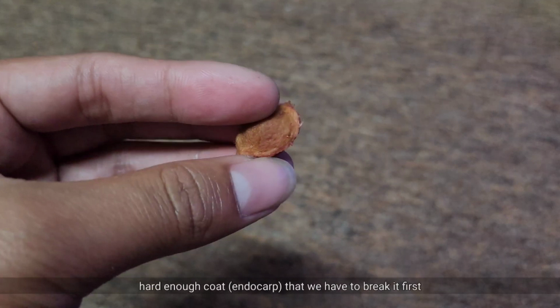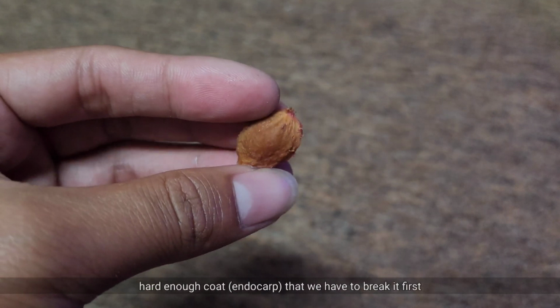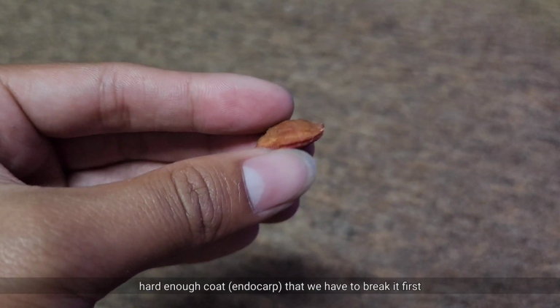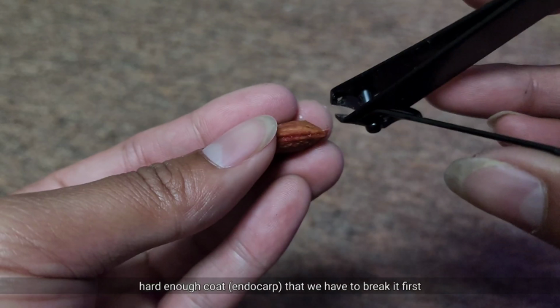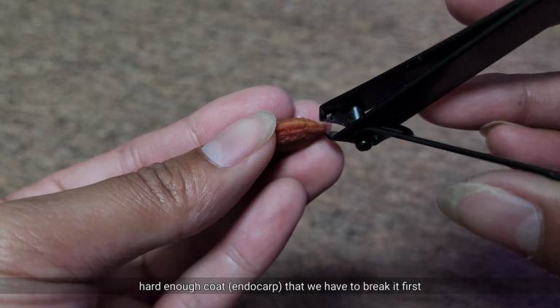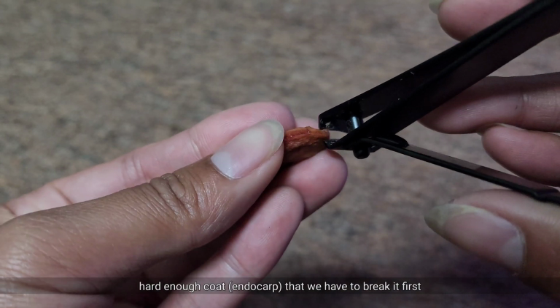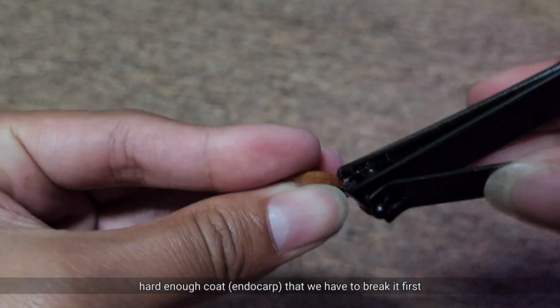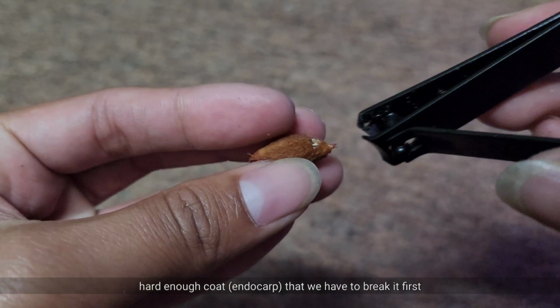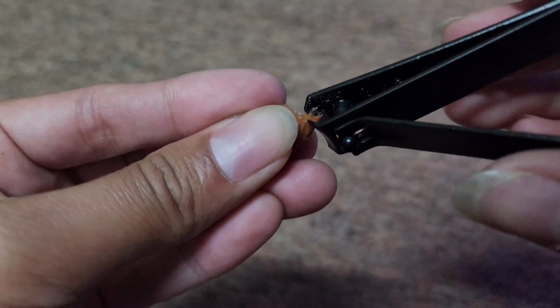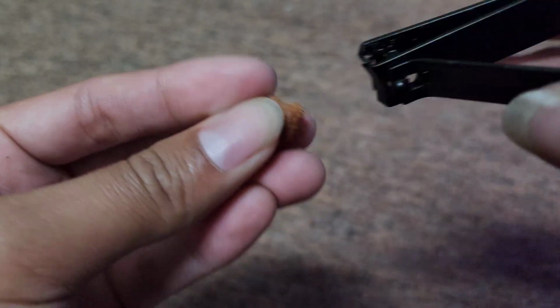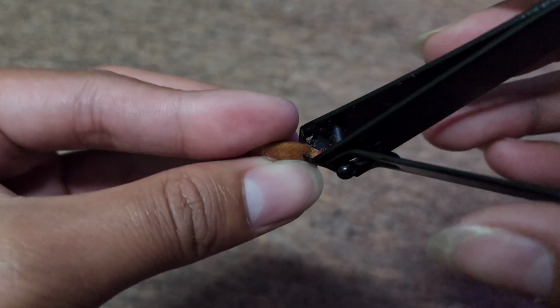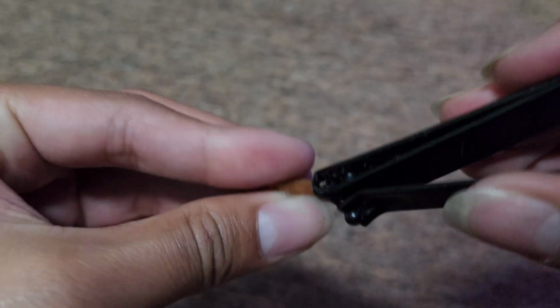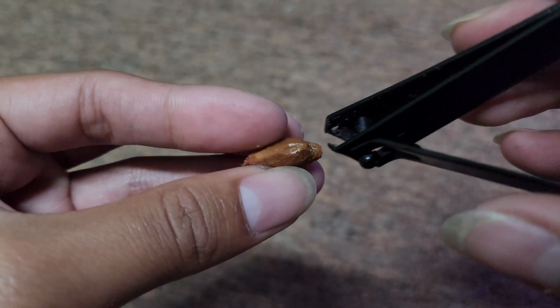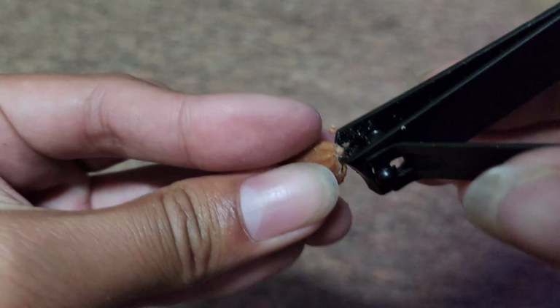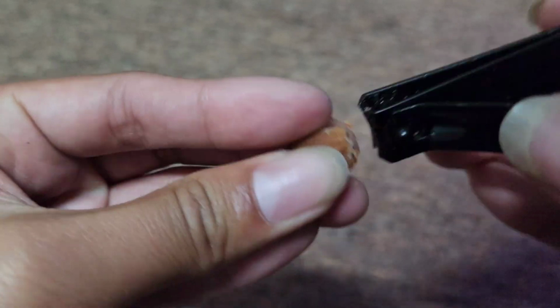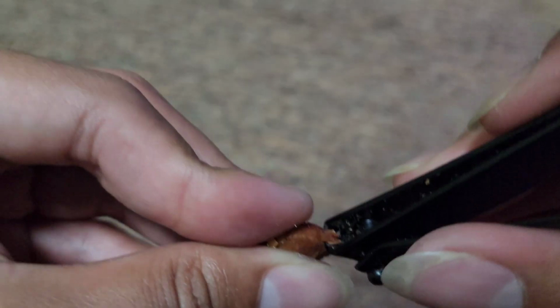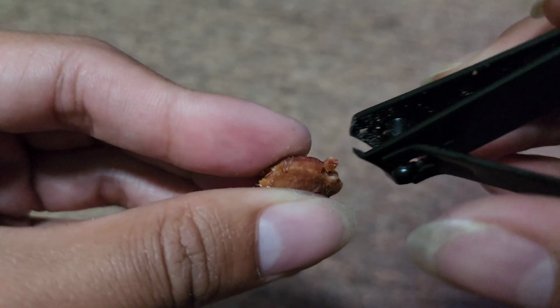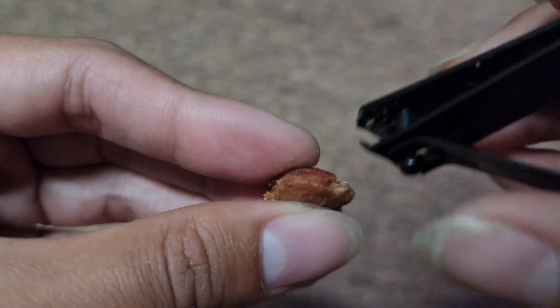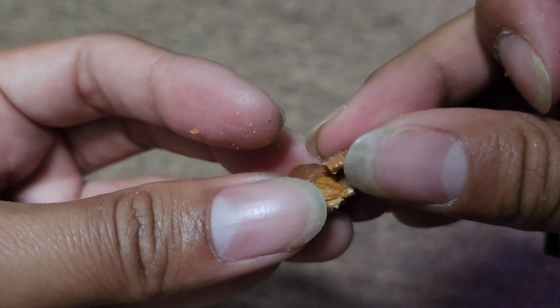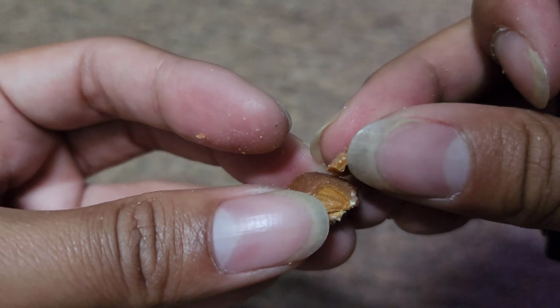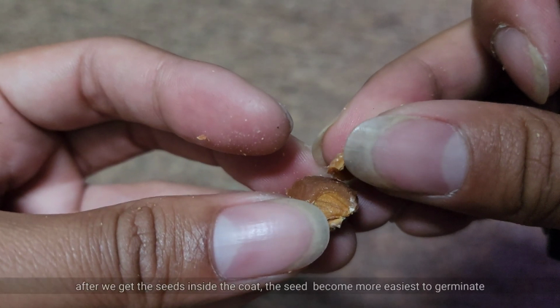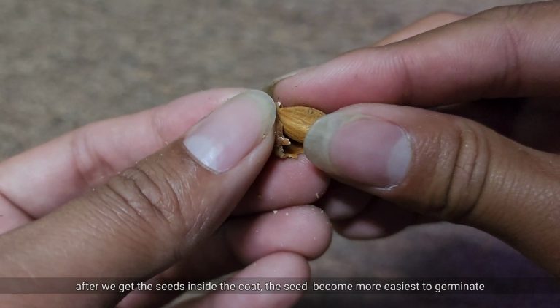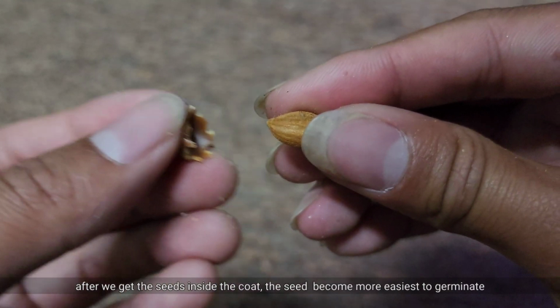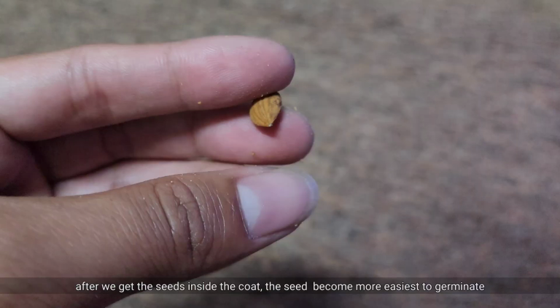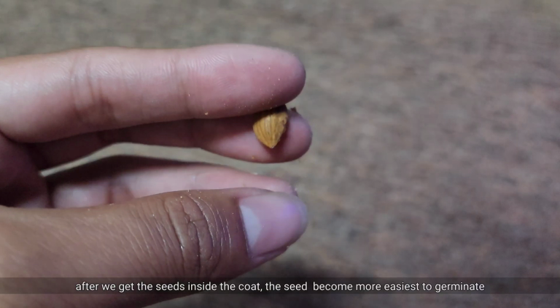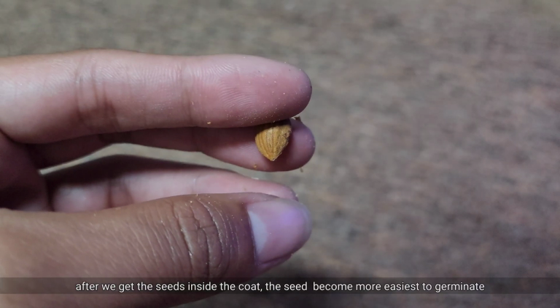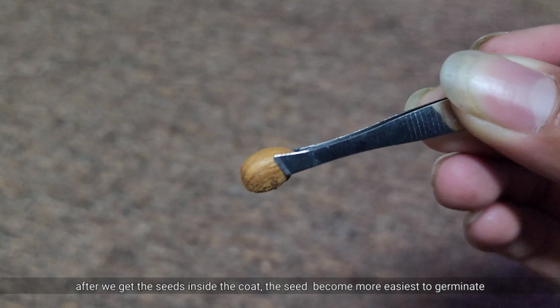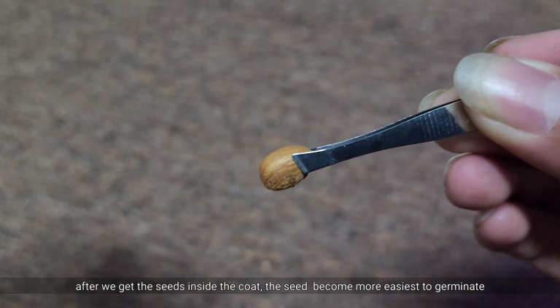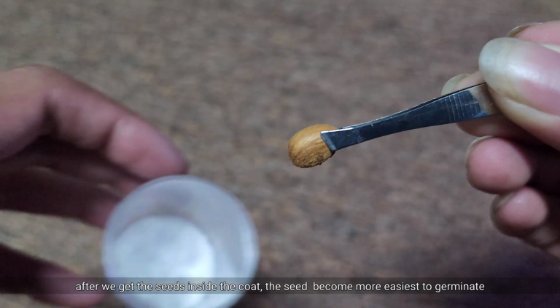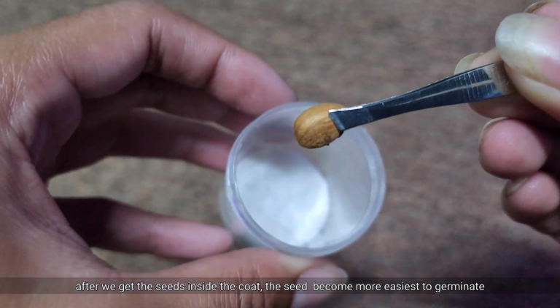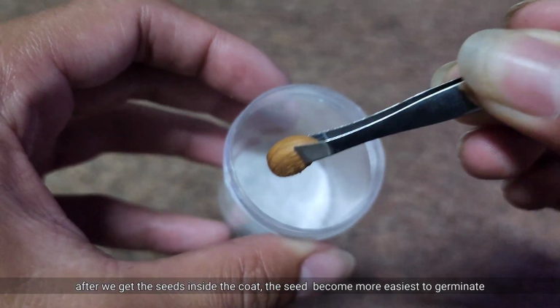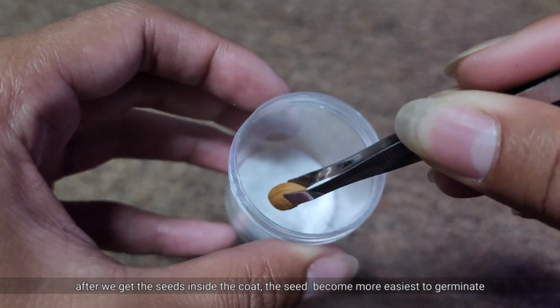The seed has a hard coat that we have to break first. After we get the seed inside the coat, the seed becomes easier to germinate.